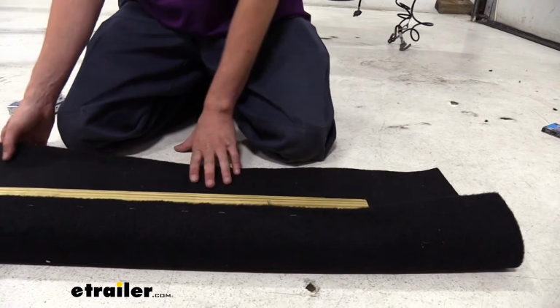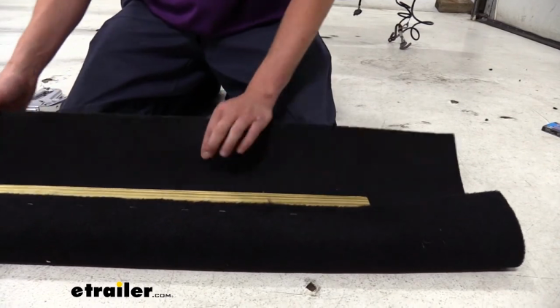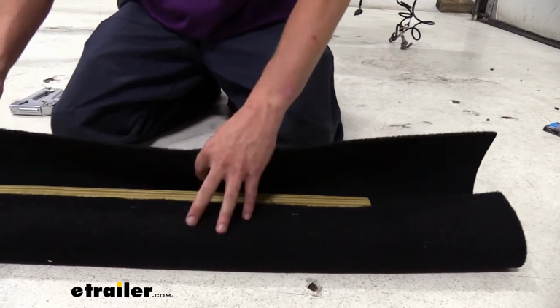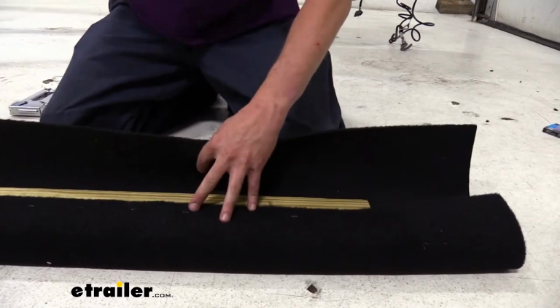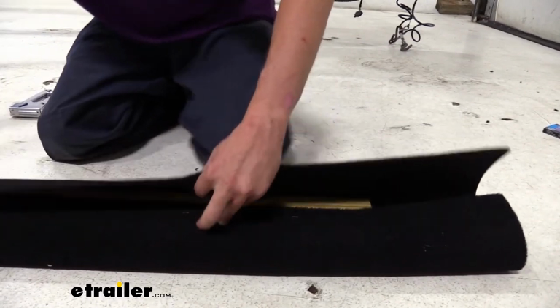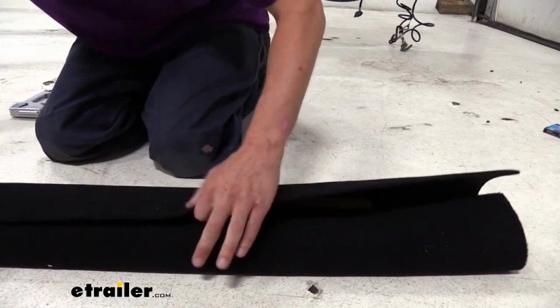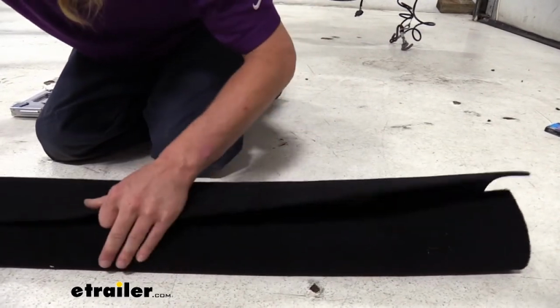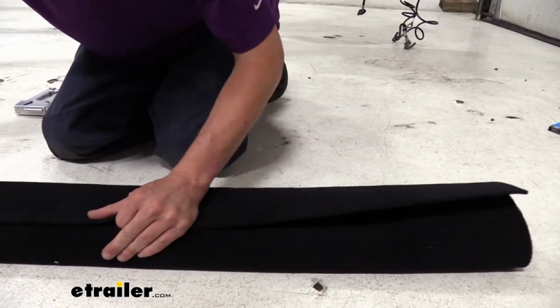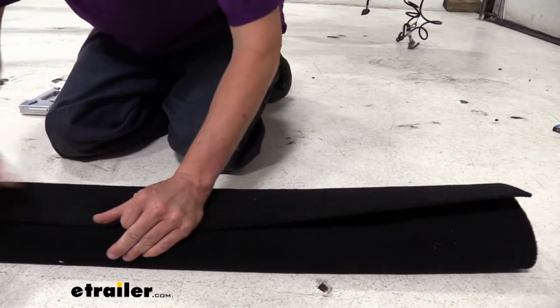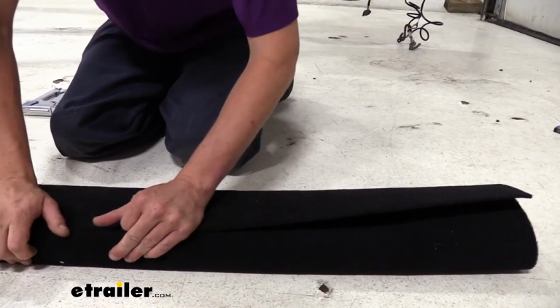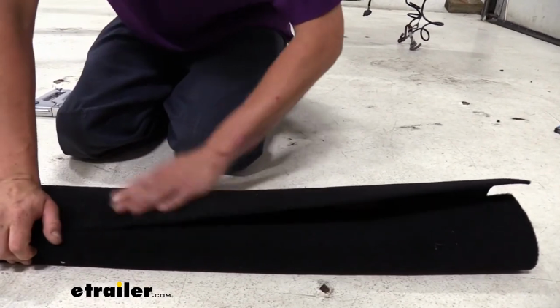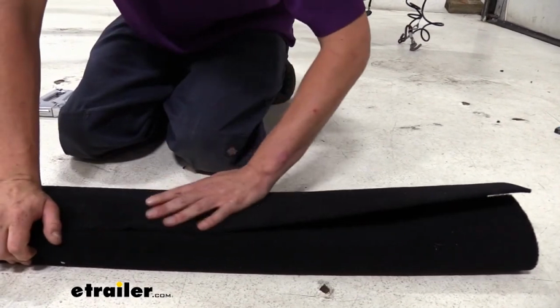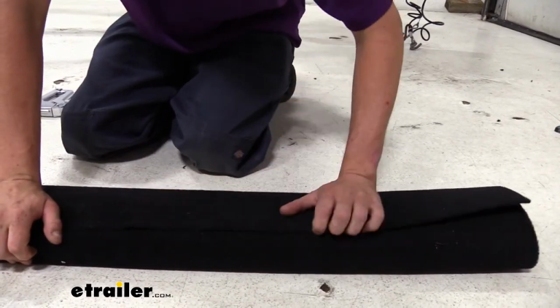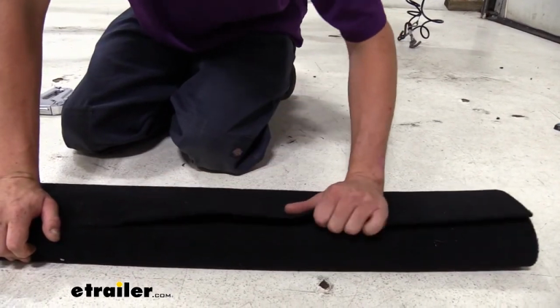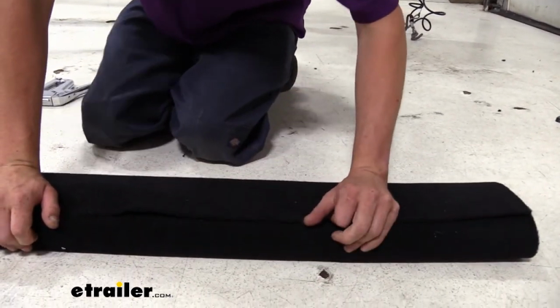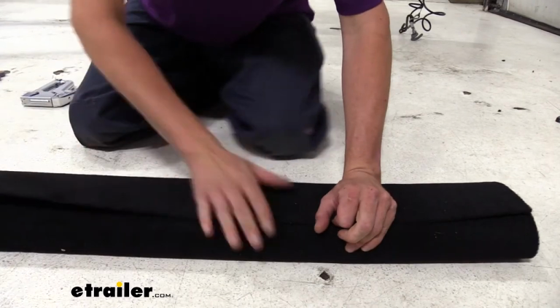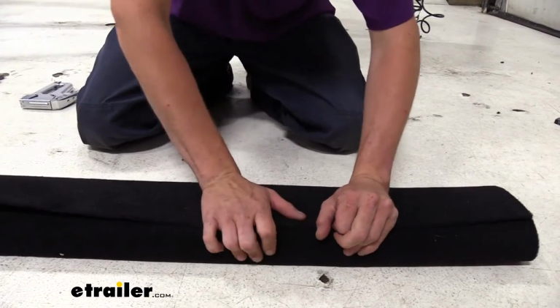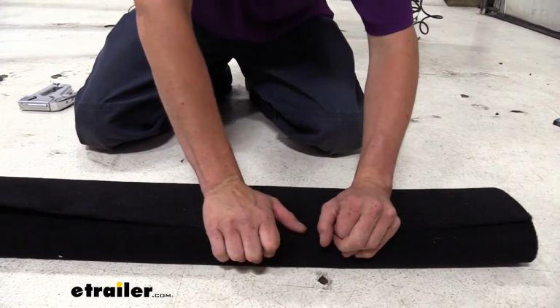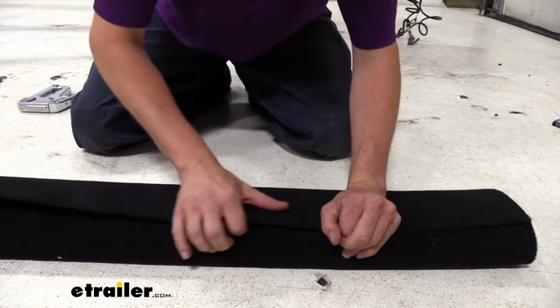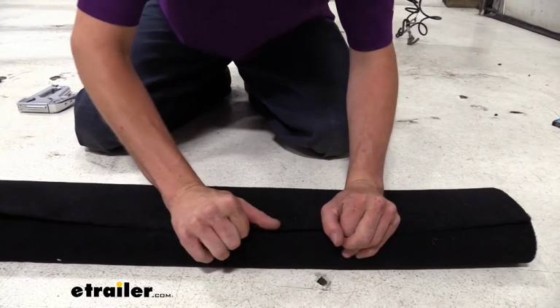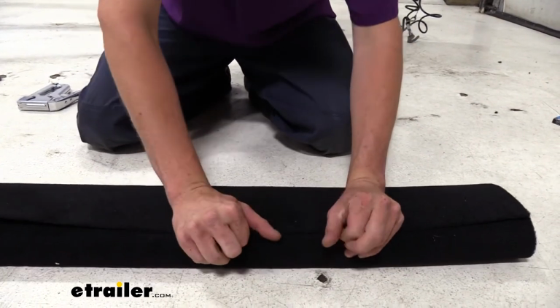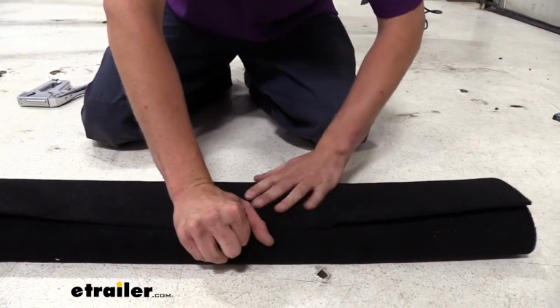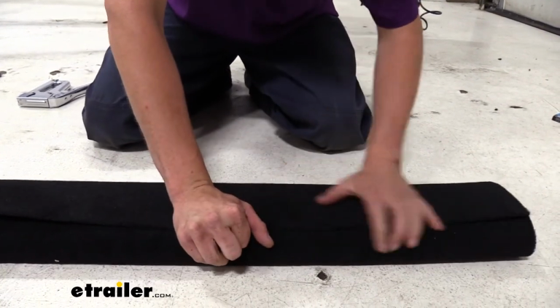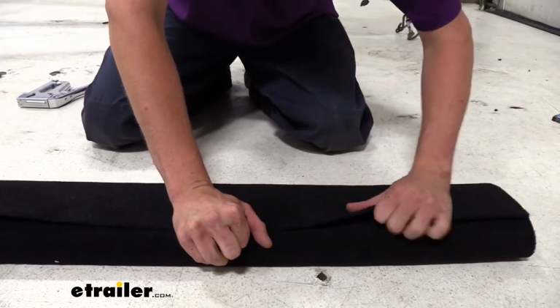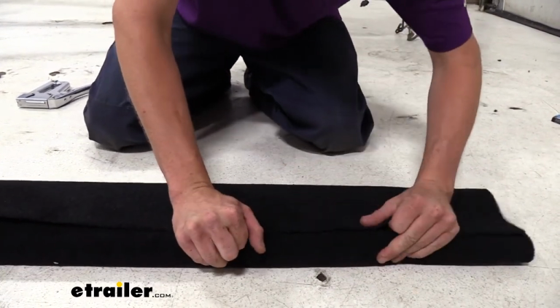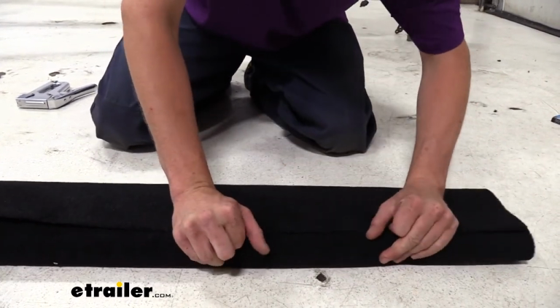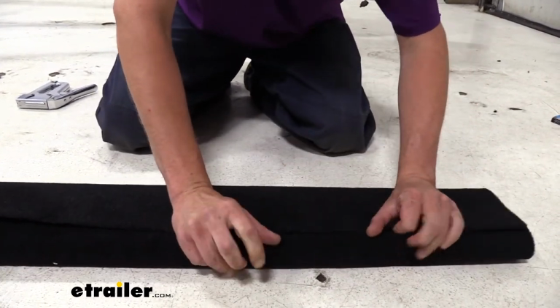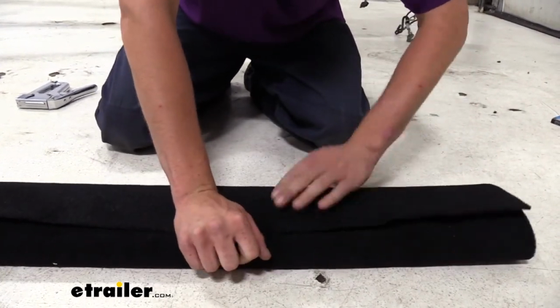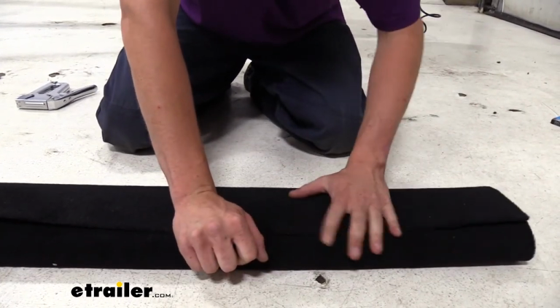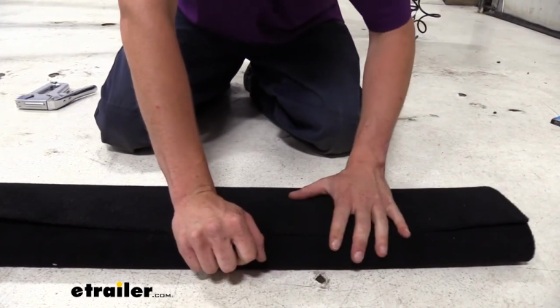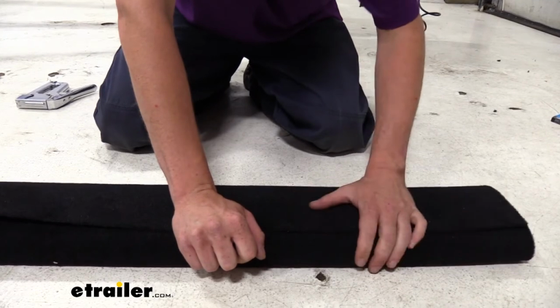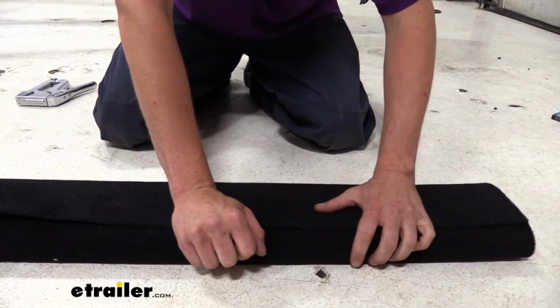Once you've got that side stapled down, we're just going to bring over the other side. Make sure we've got it pulled nice and tight — as tight as we can get it — and then staple it down.